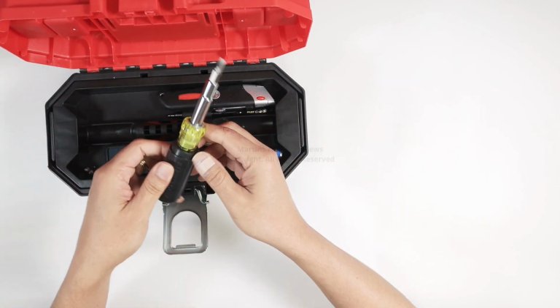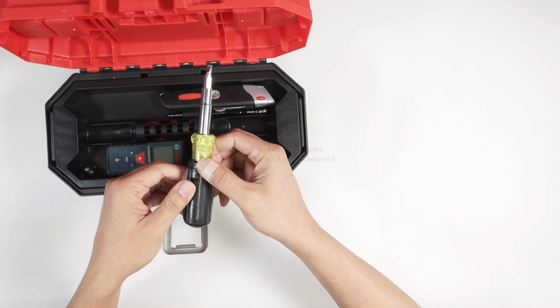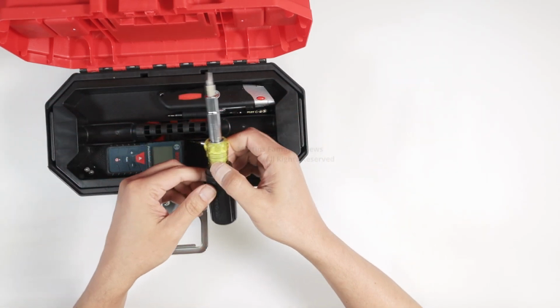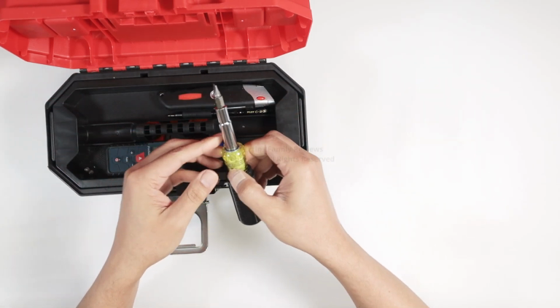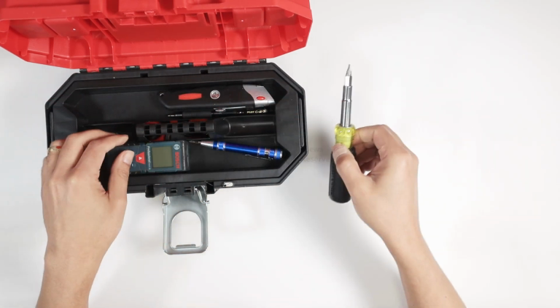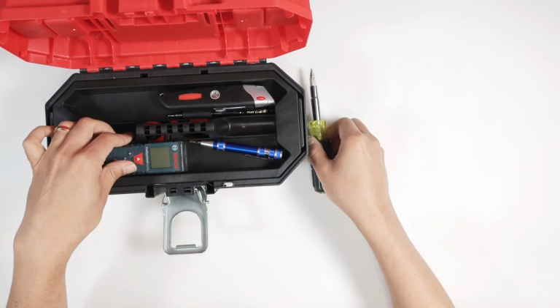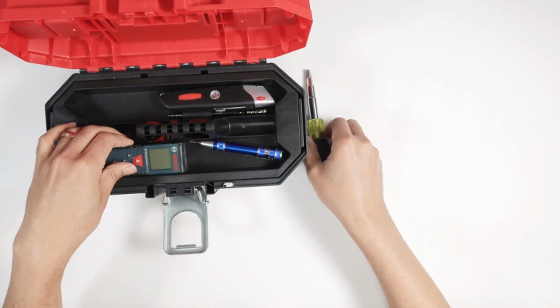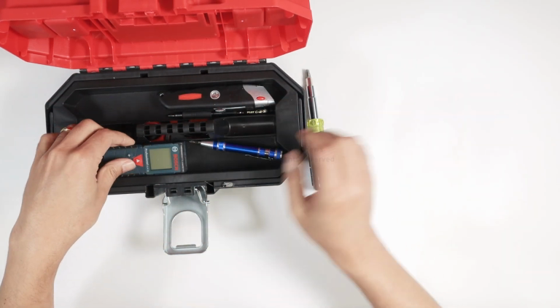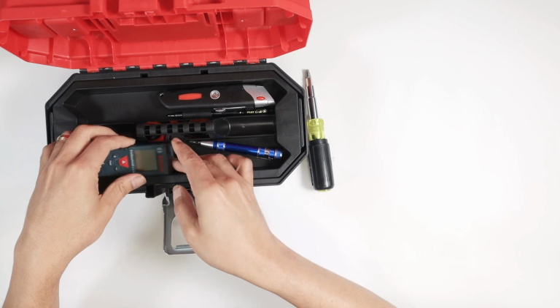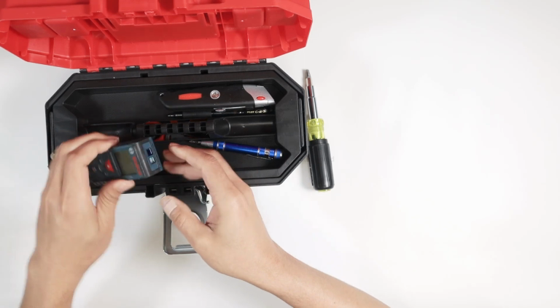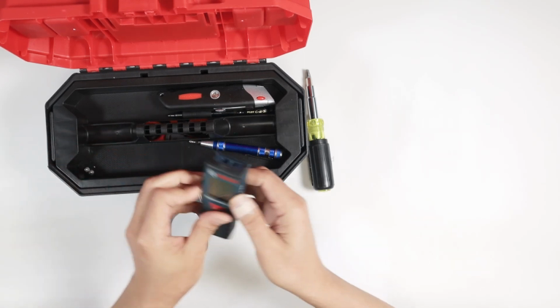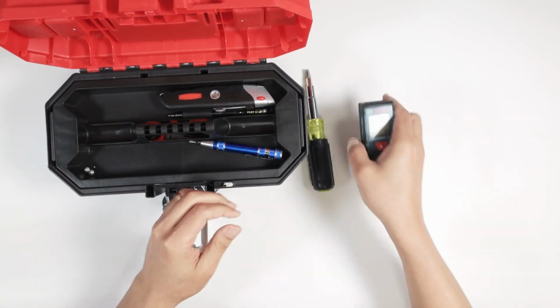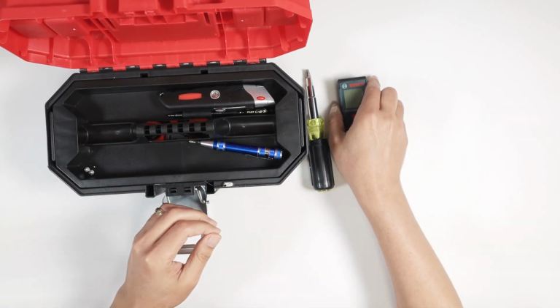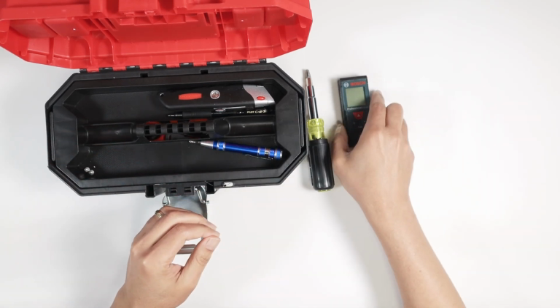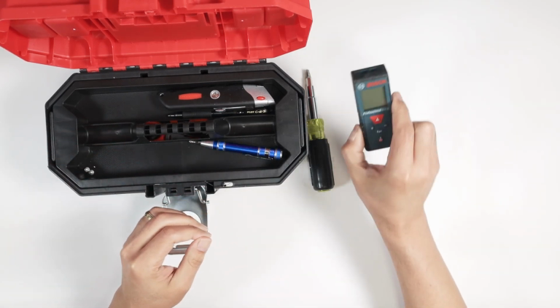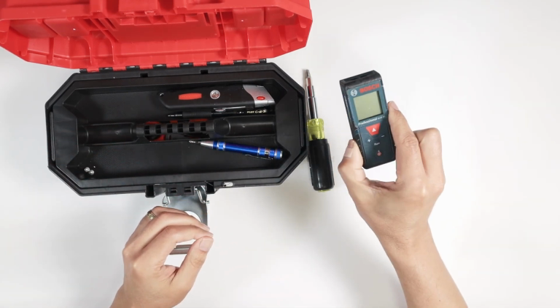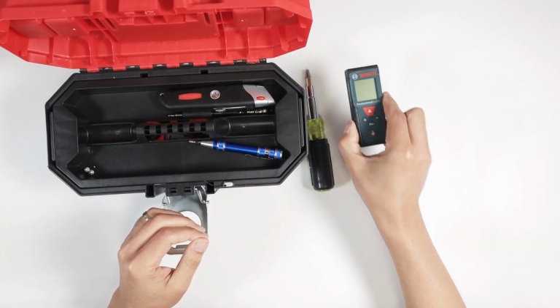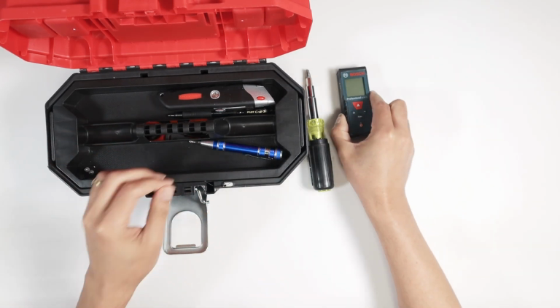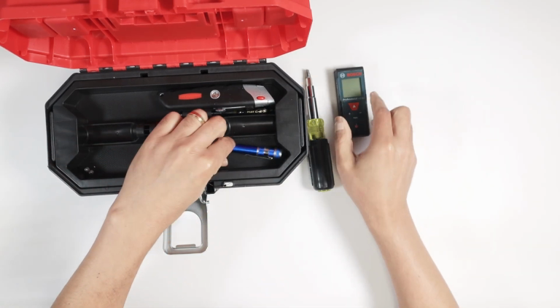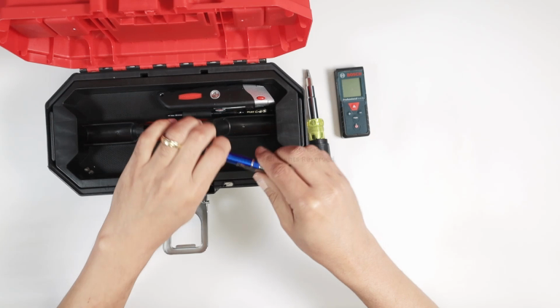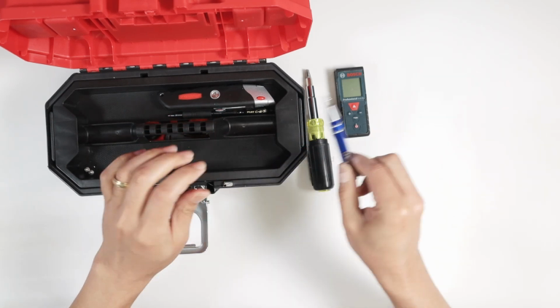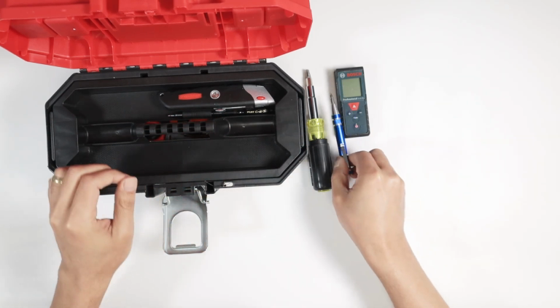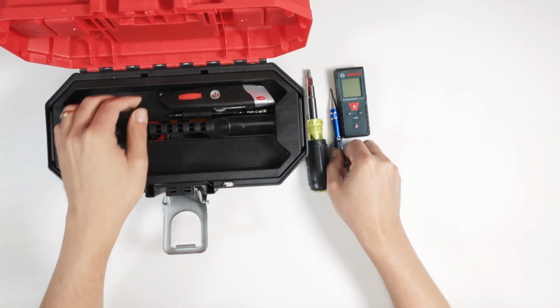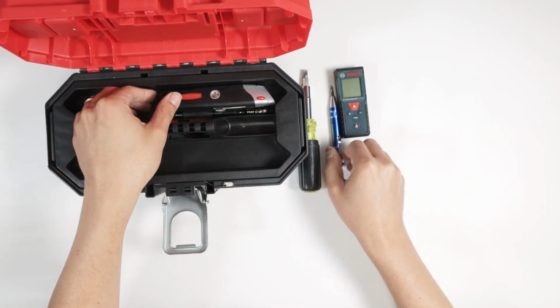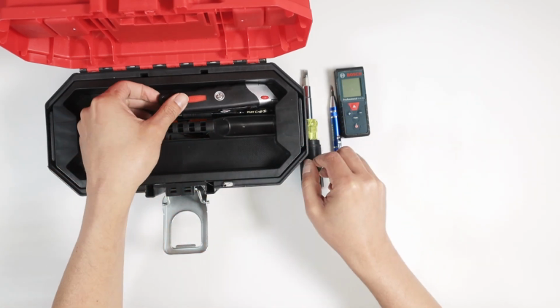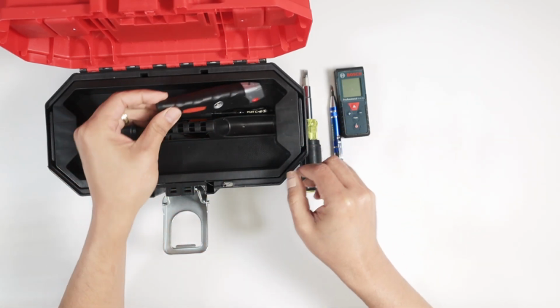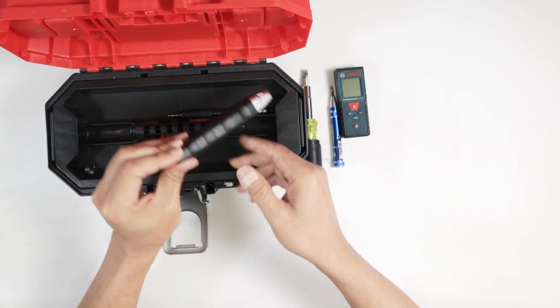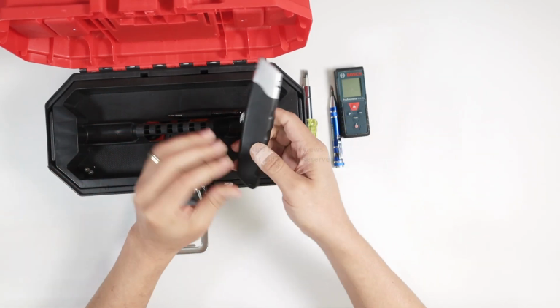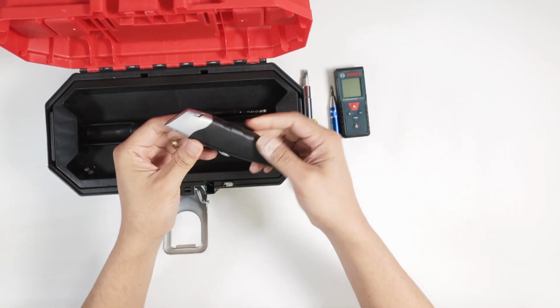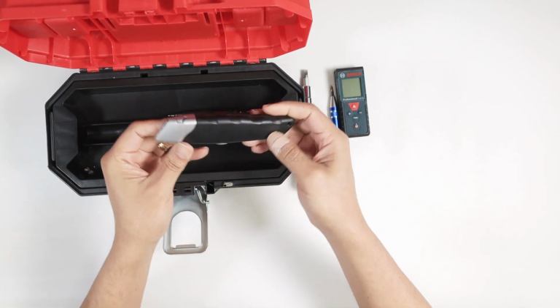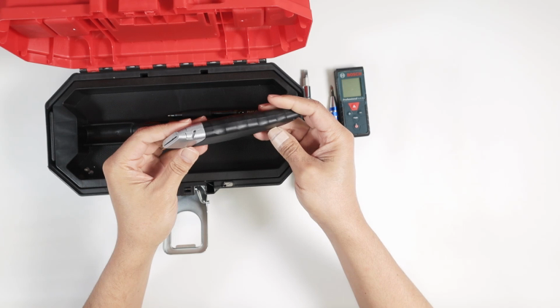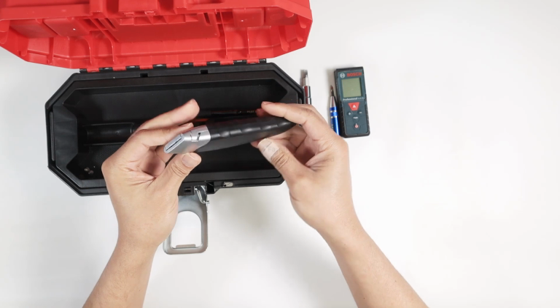So here, basically, I have this screwdriver and I have something to measure stuff. It's an electronic measuring device and I have a small screwdriver. Basically this is everything that I need on a daily basis.